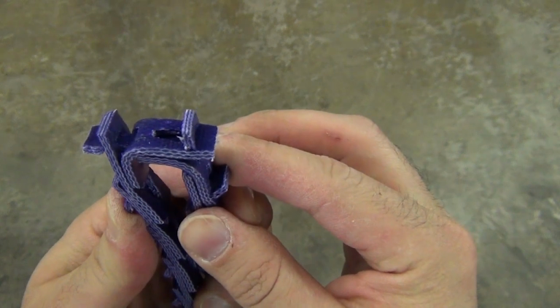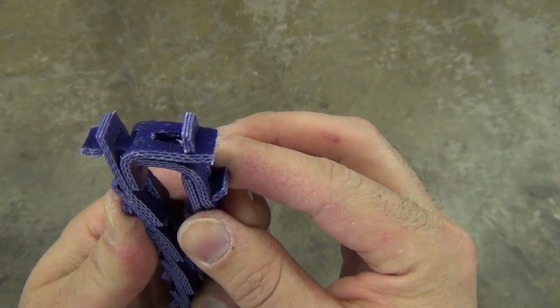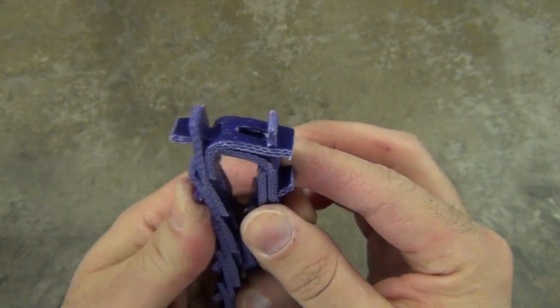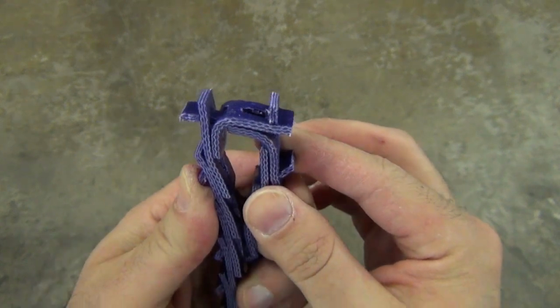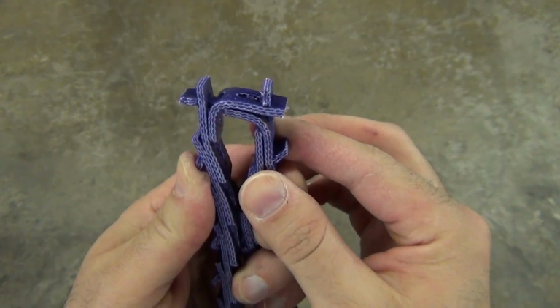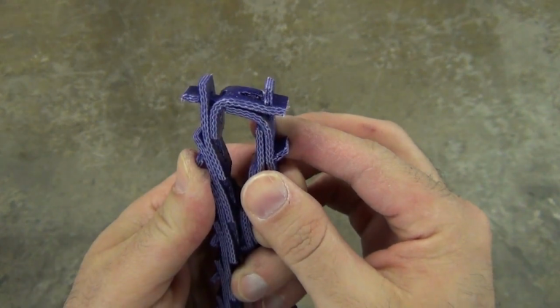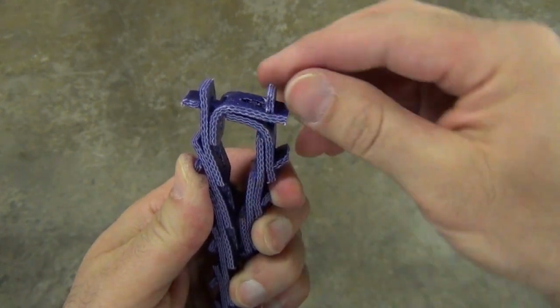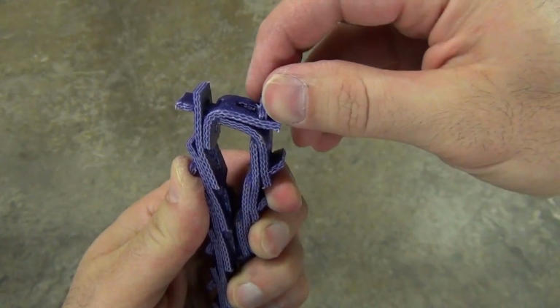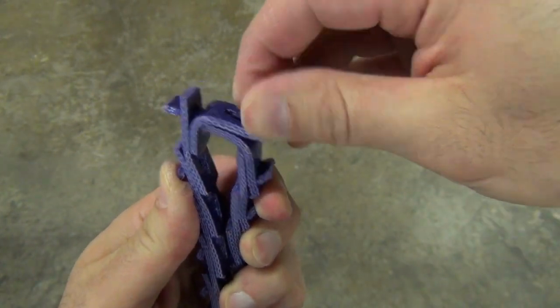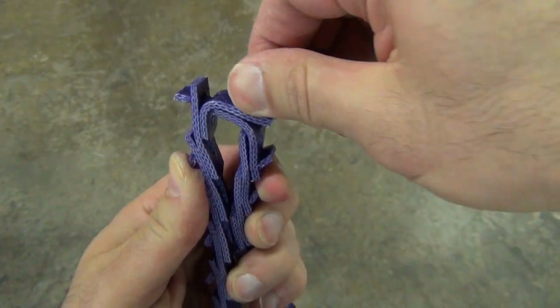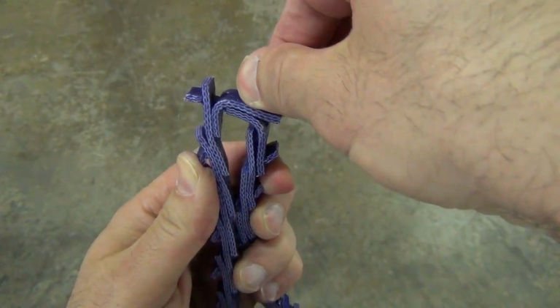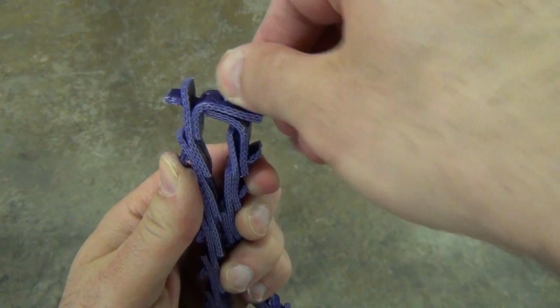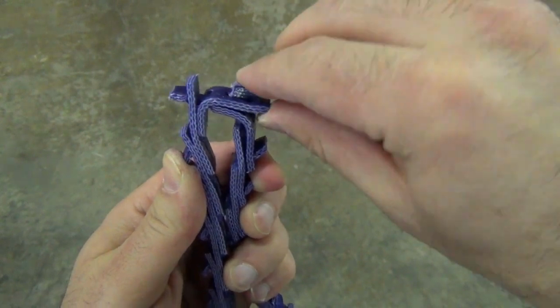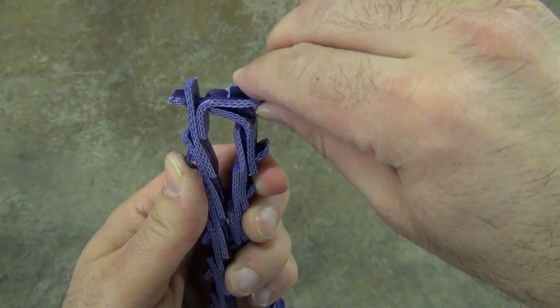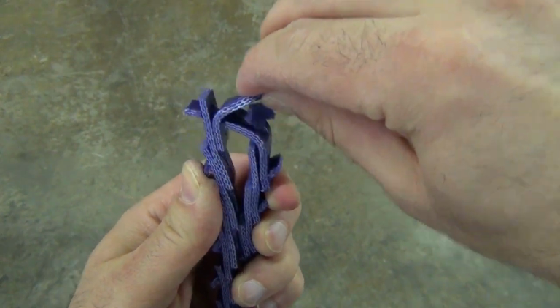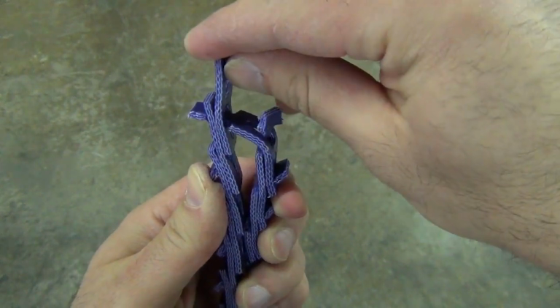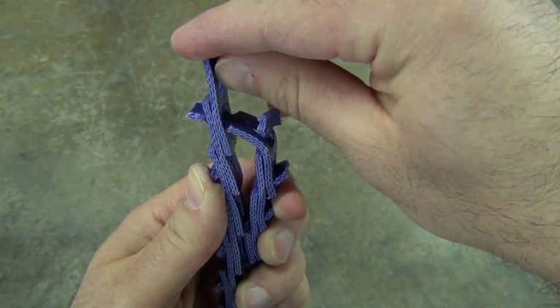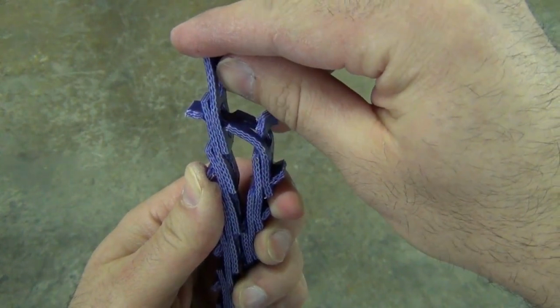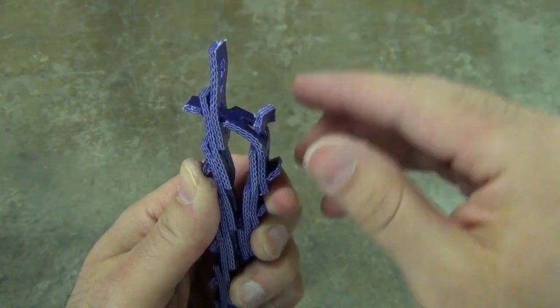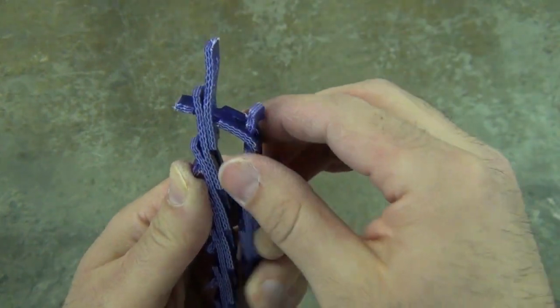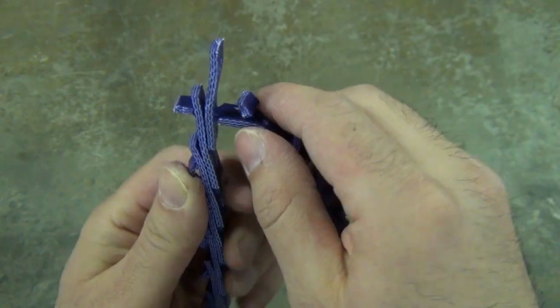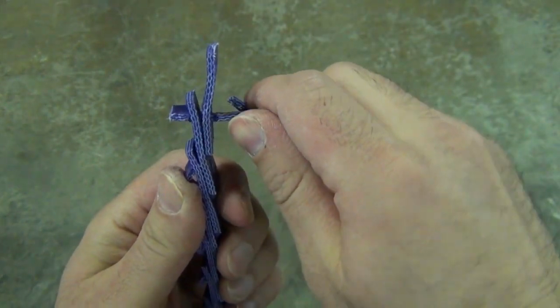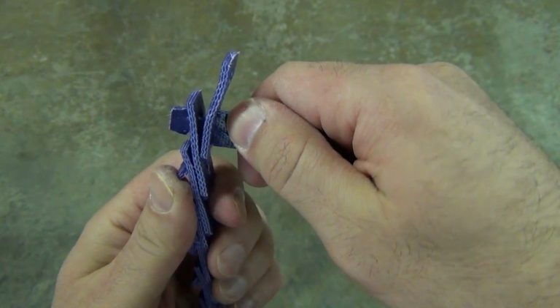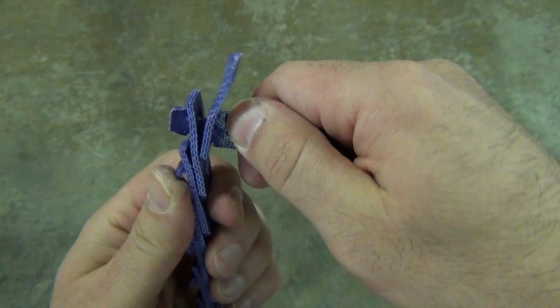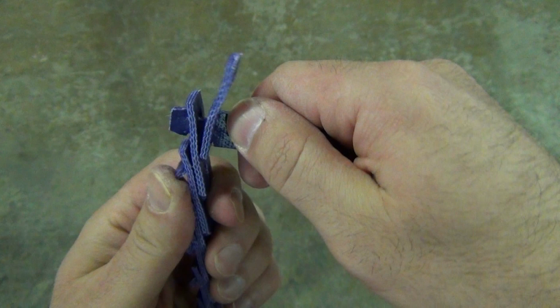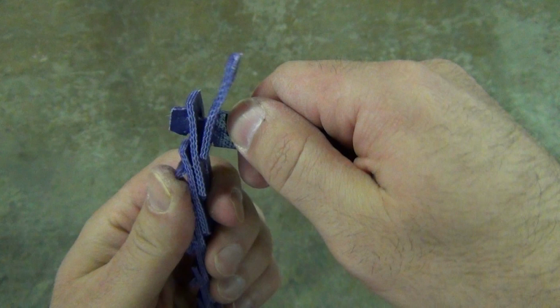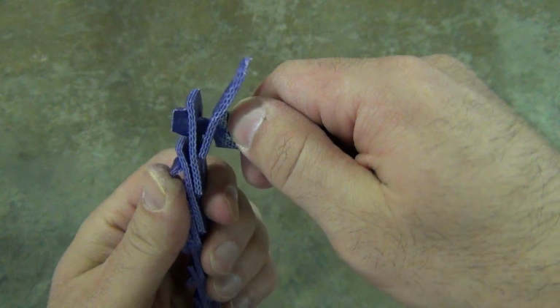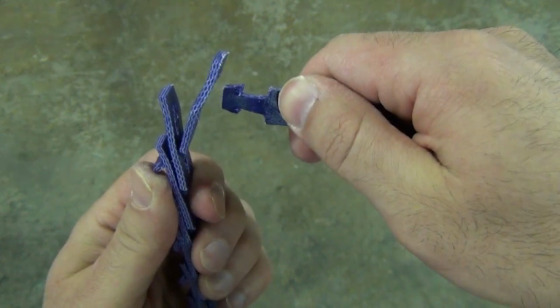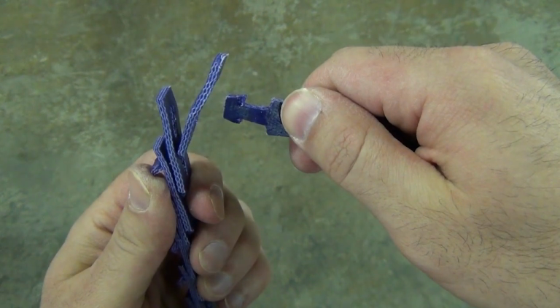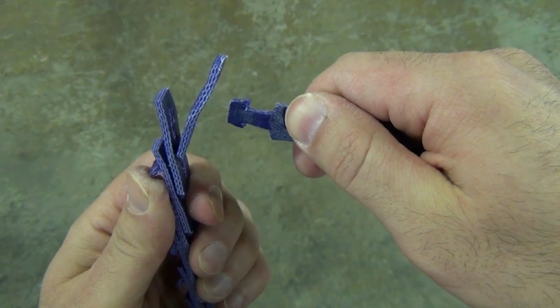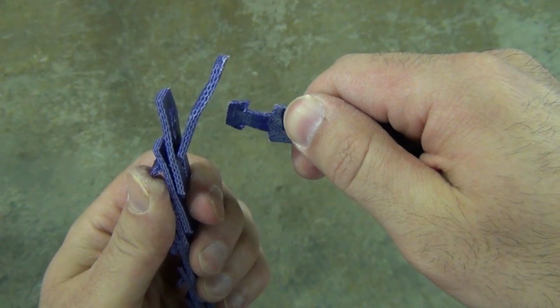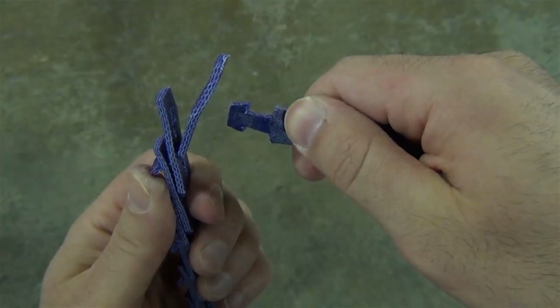Twist one tab 90 degrees parallel with the slot. Pull end of the link over the tab. Rotate belt end with tab 90 degrees. Pull belt end through two links.